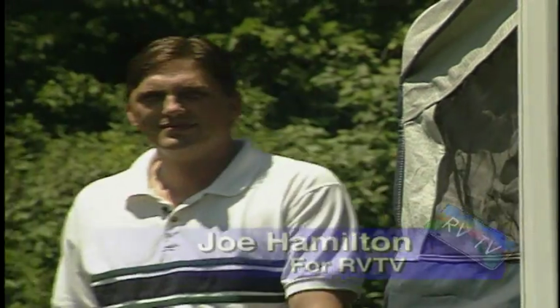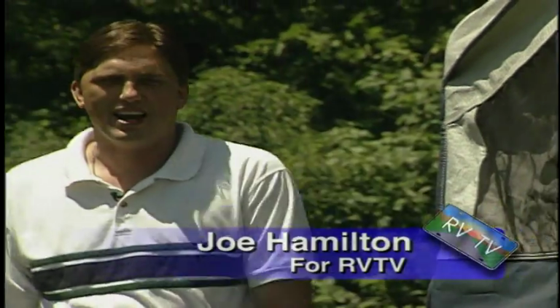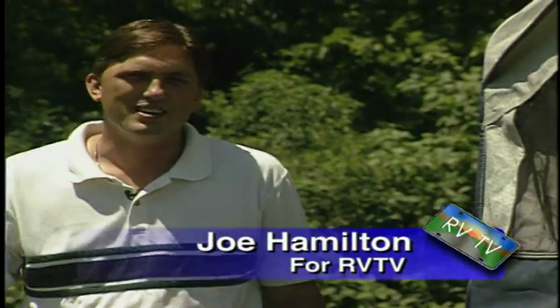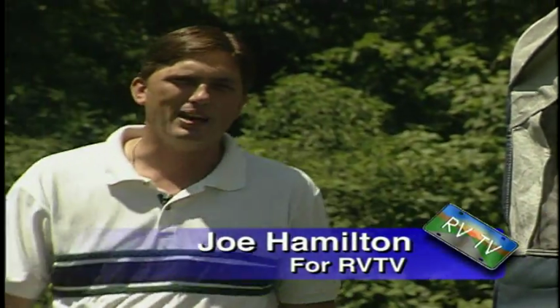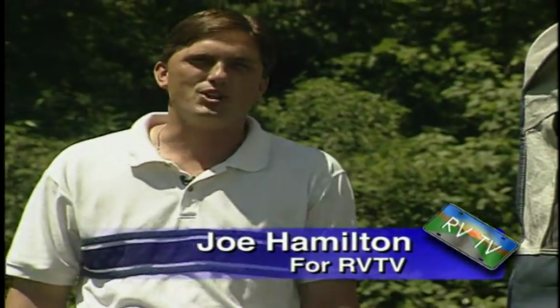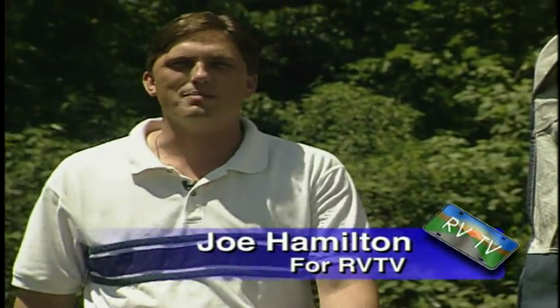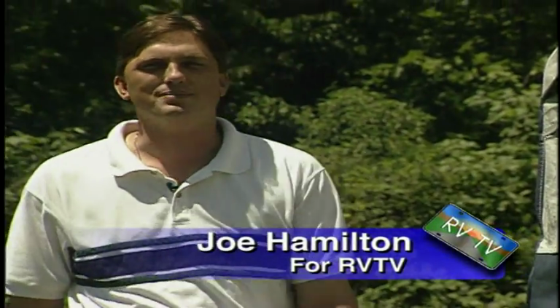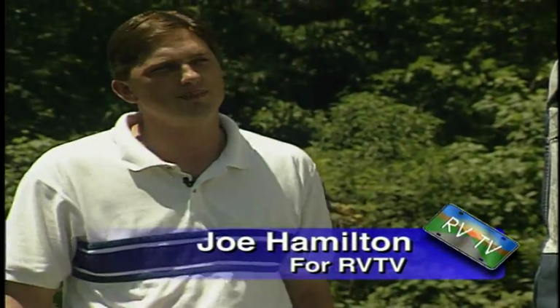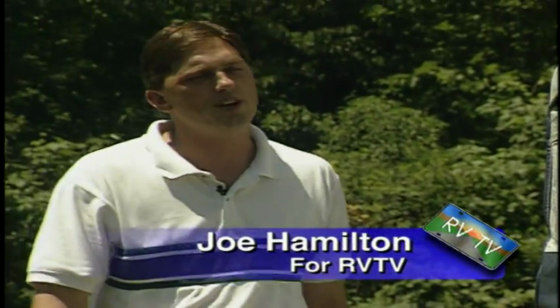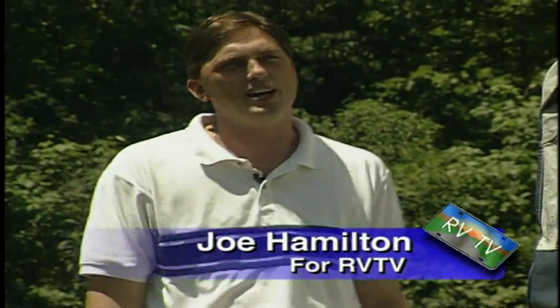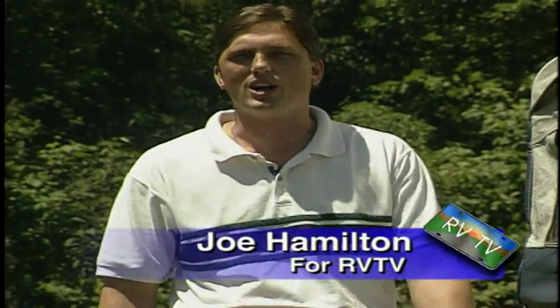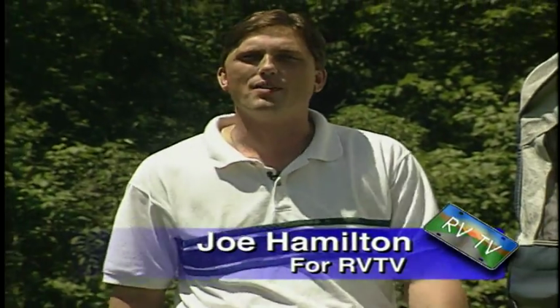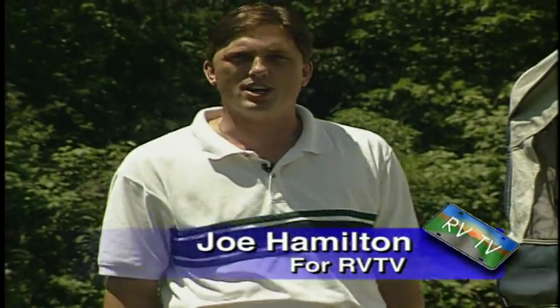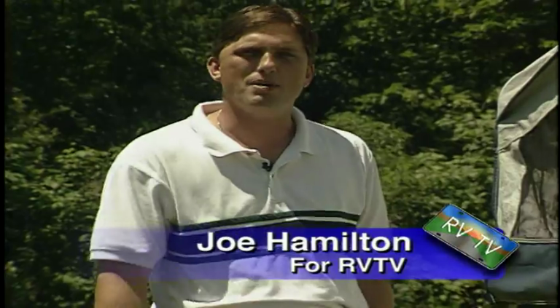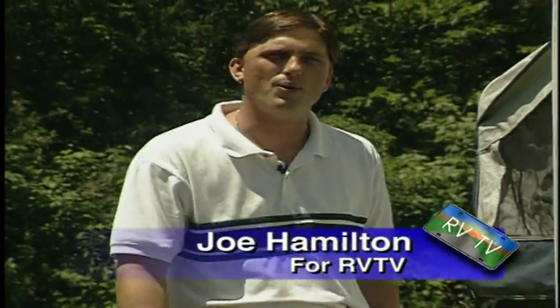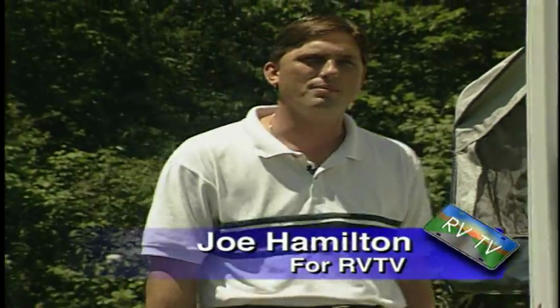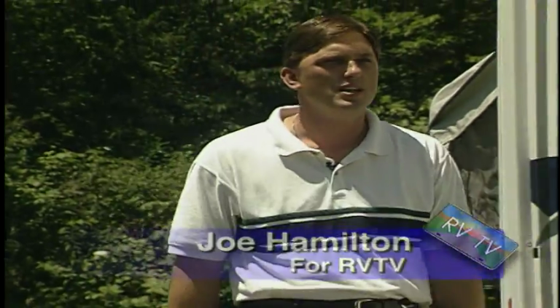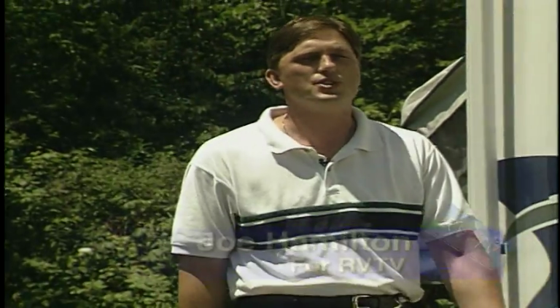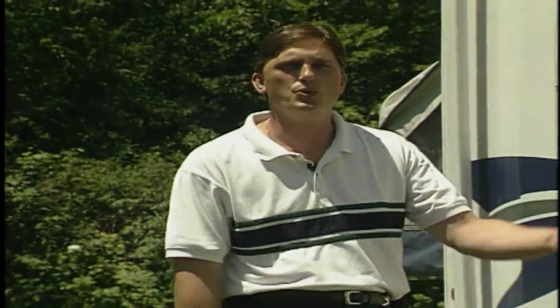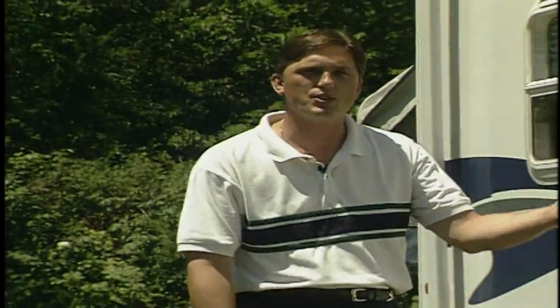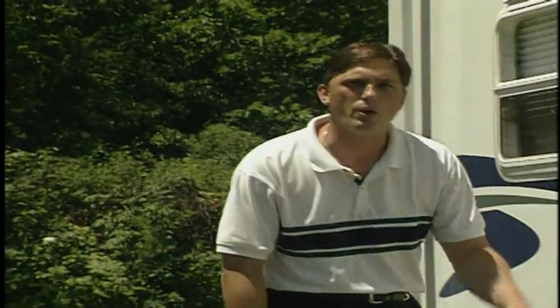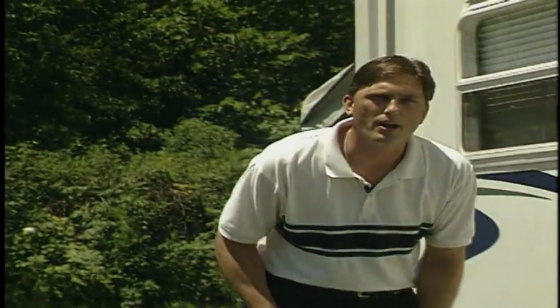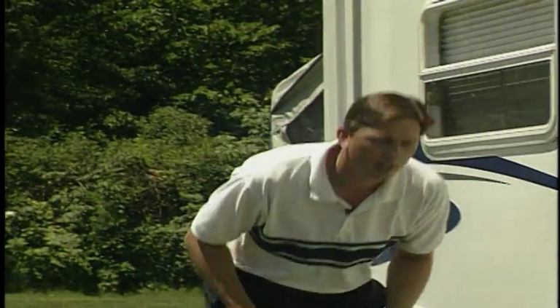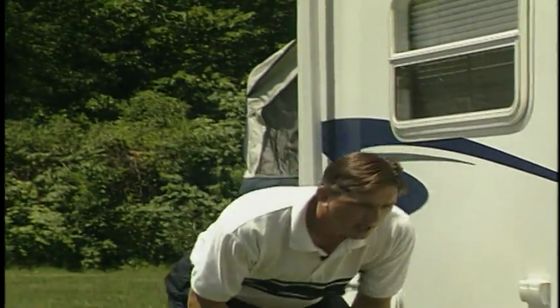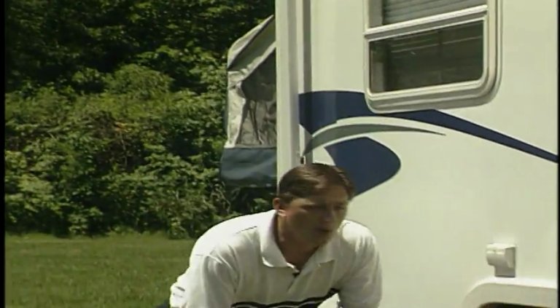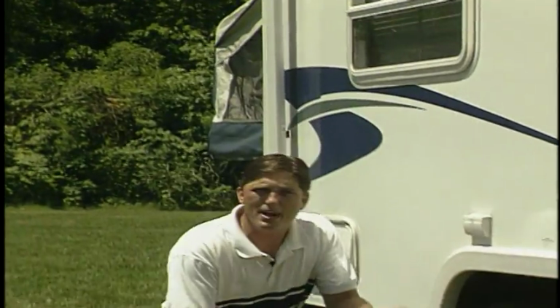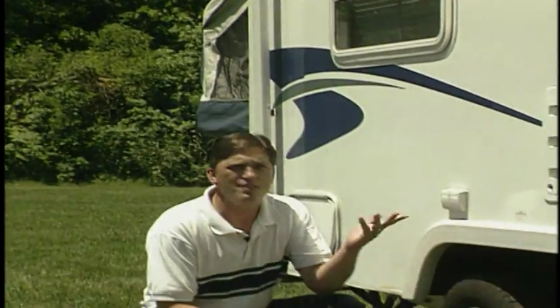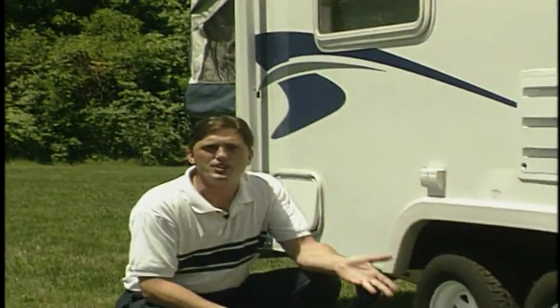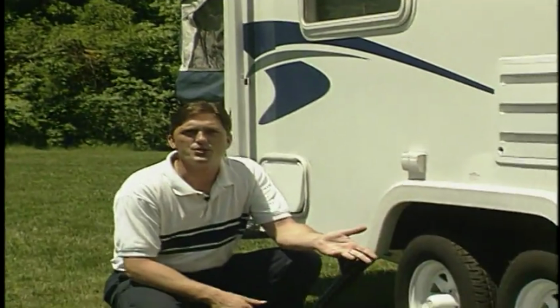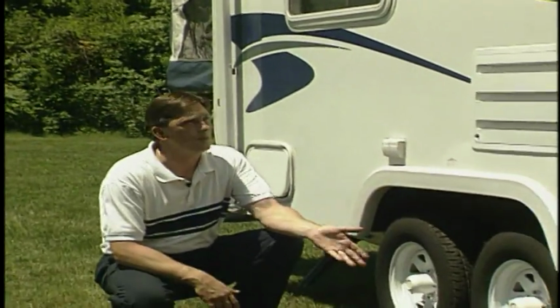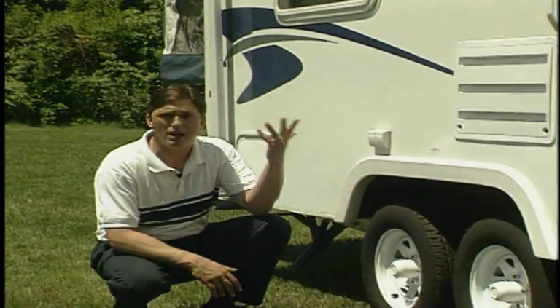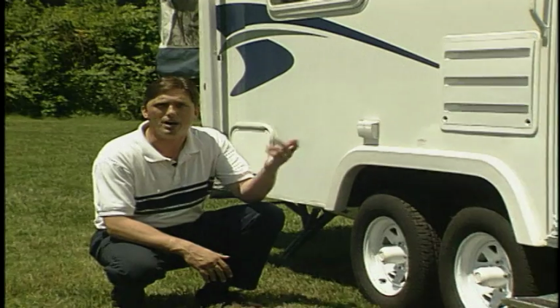Hi, my name is Joe Hamilton. I'm here today to talk about the Cub by Thor. This is a 2000 product with many features from the ground up.